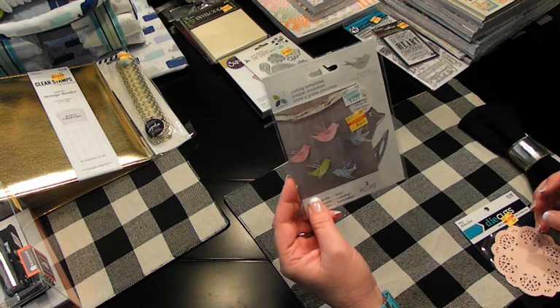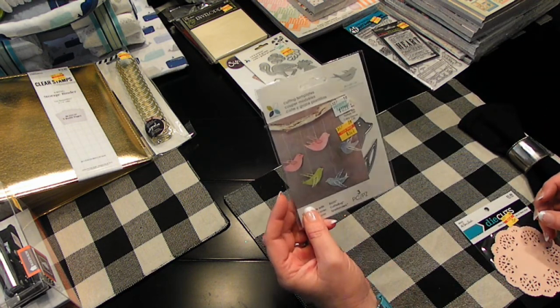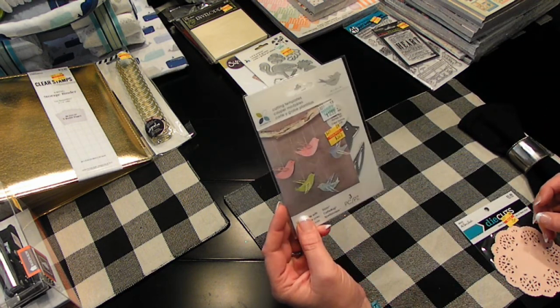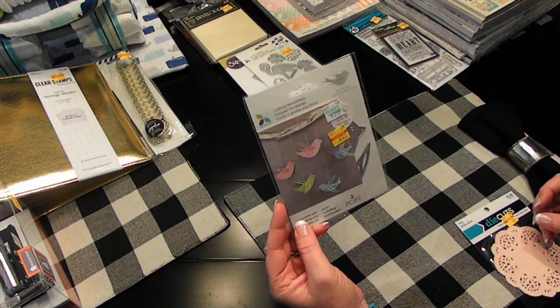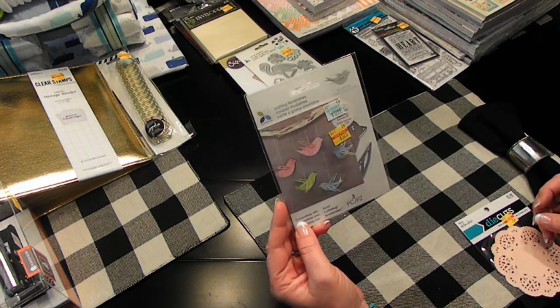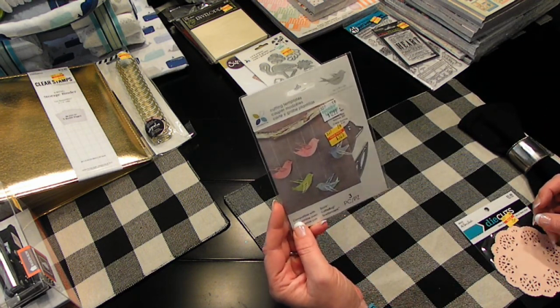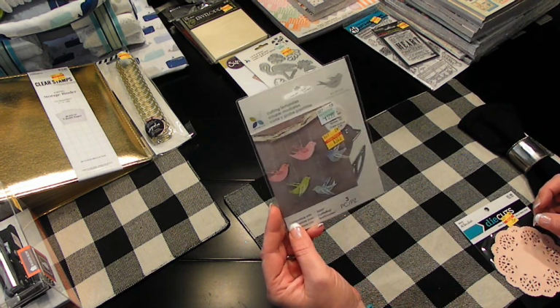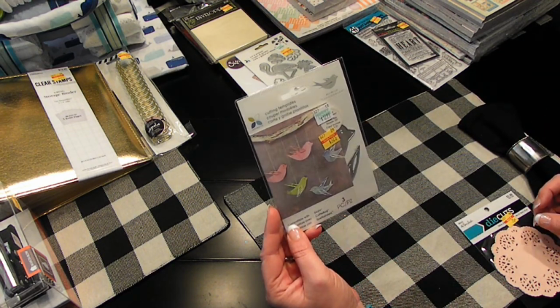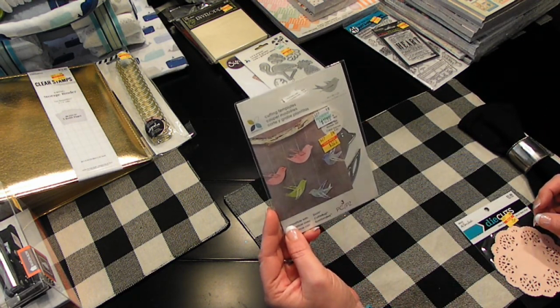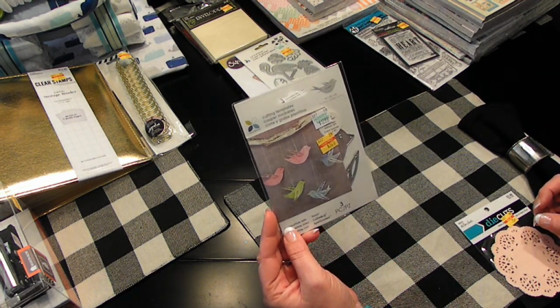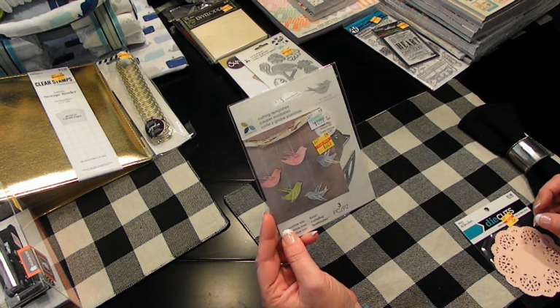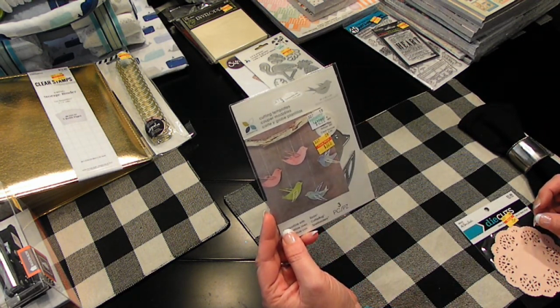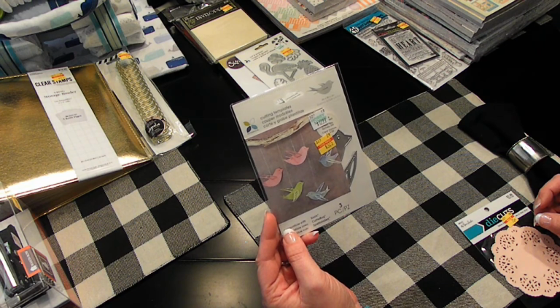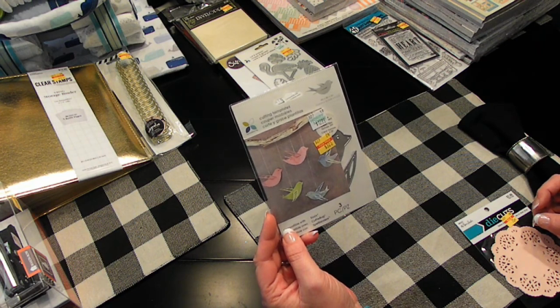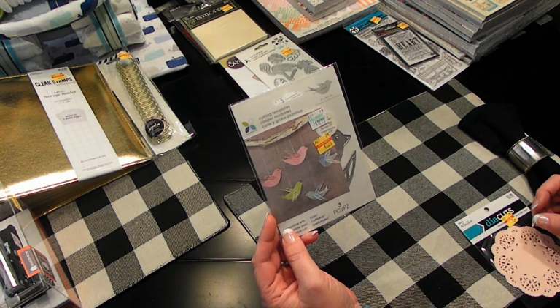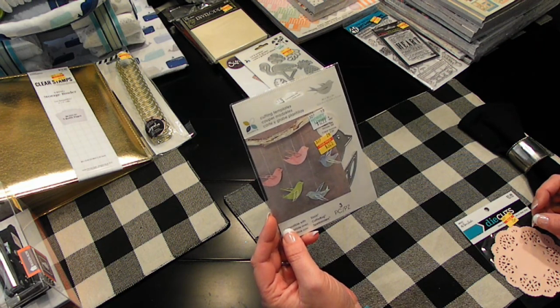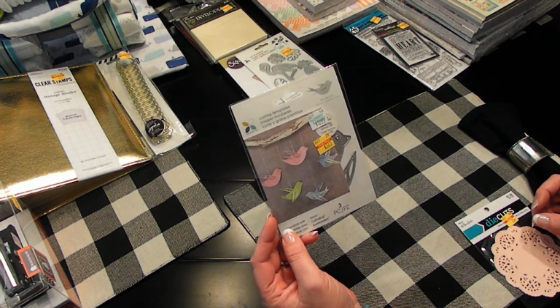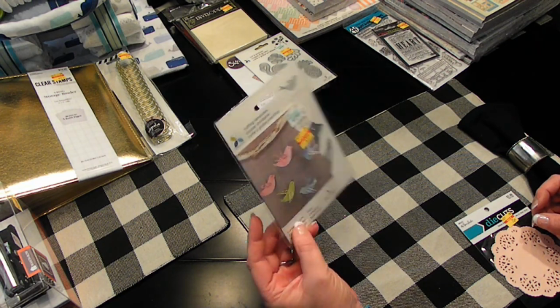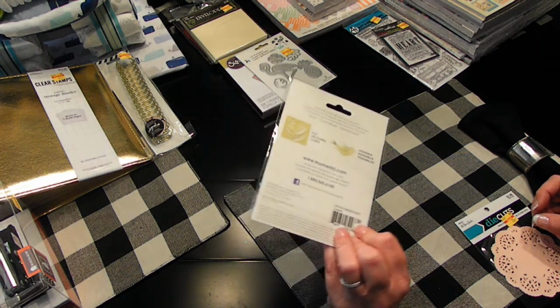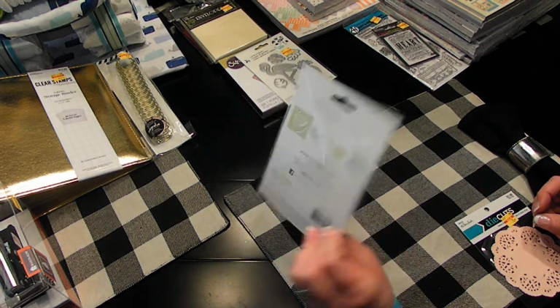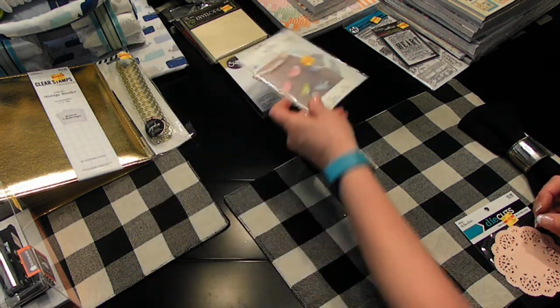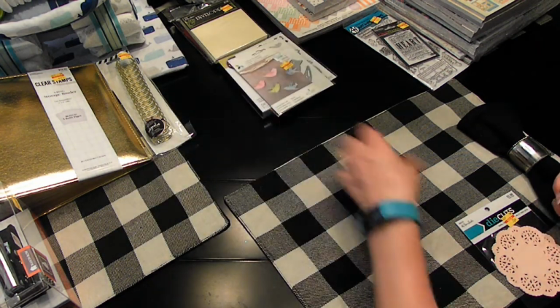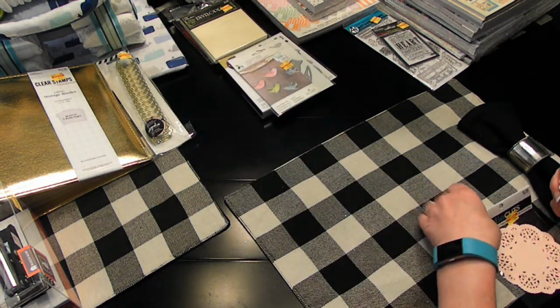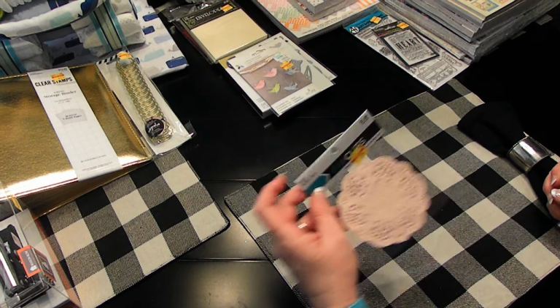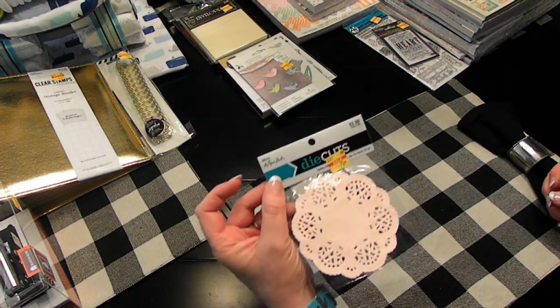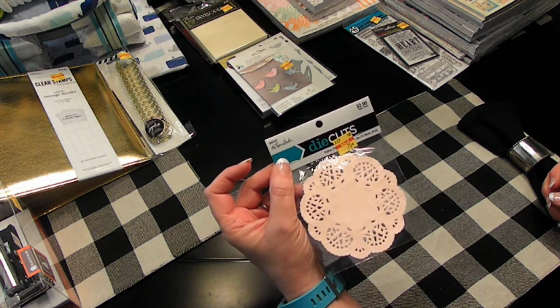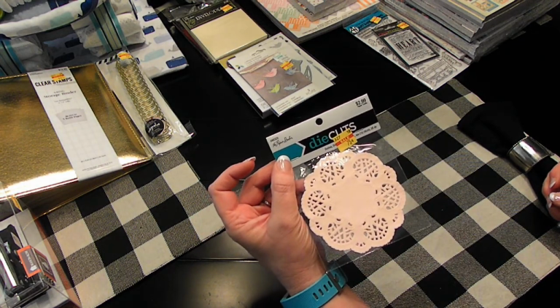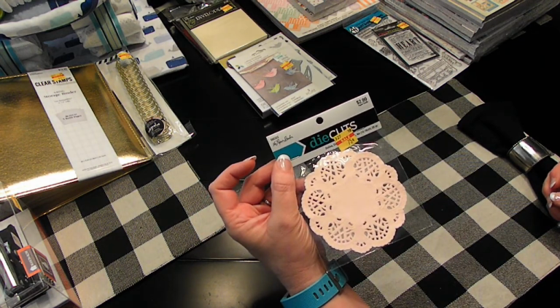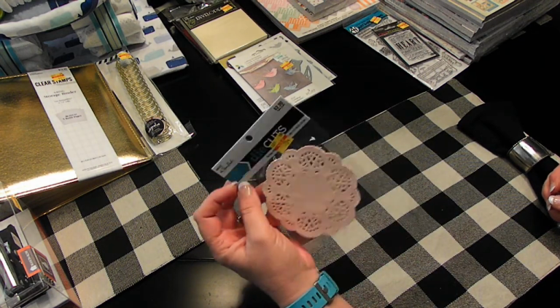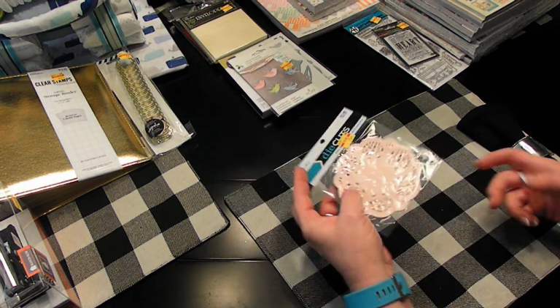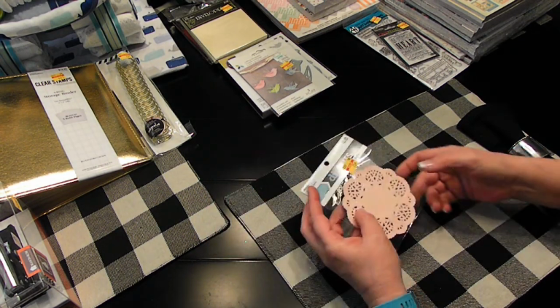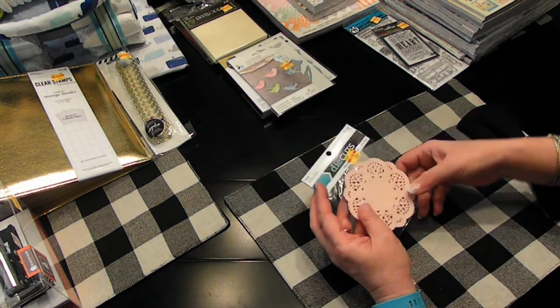This is a cutting template as well — Sizzix dies for Cuttlebugs and Spellbinders — $3.25 for the little birds. Isn't that precious? And 75 cents for some little doilies. Couldn't pass those up.